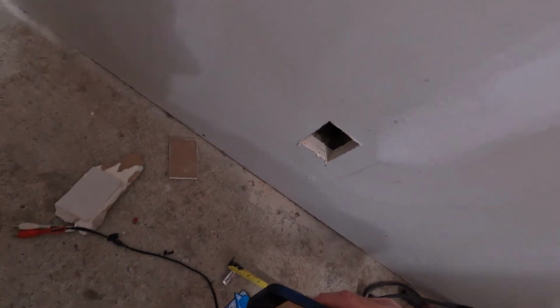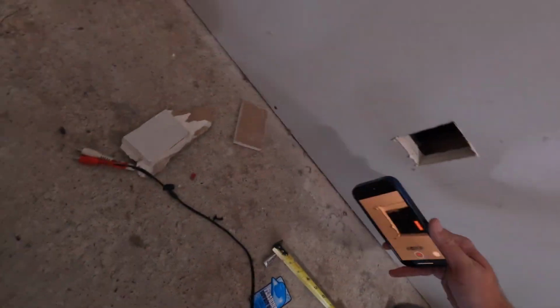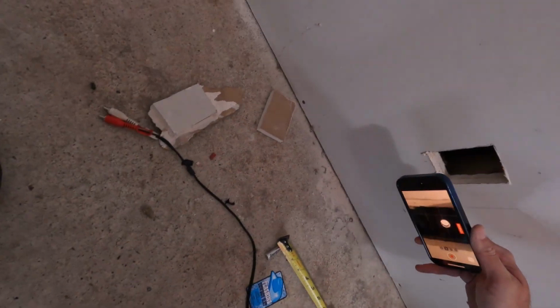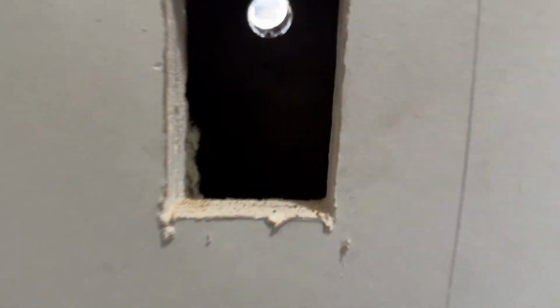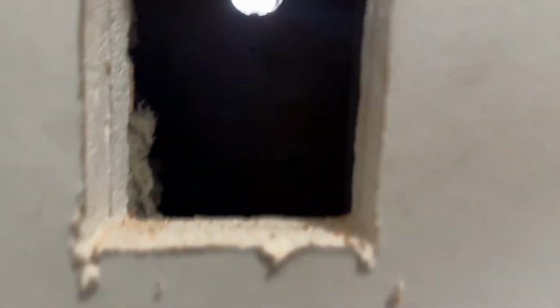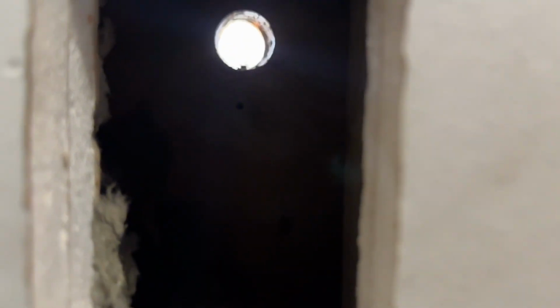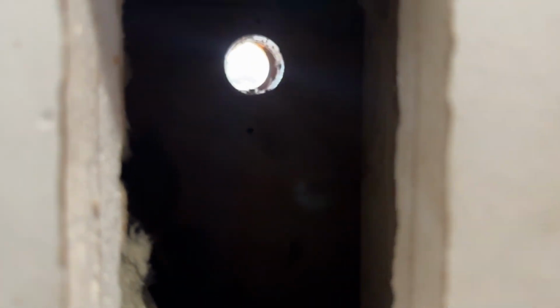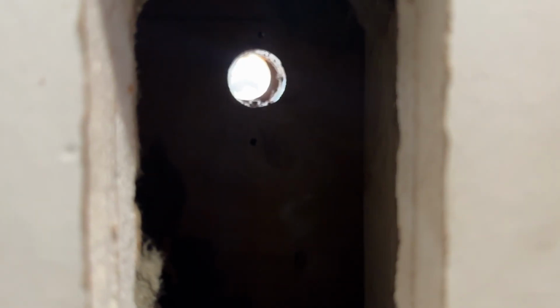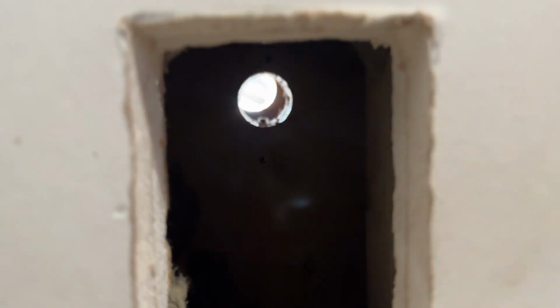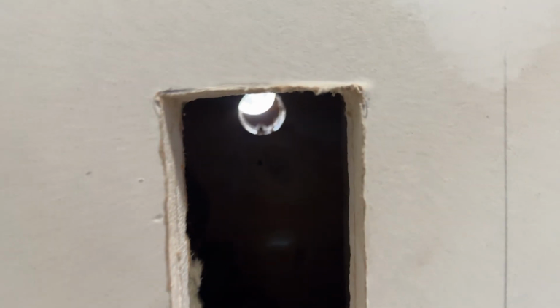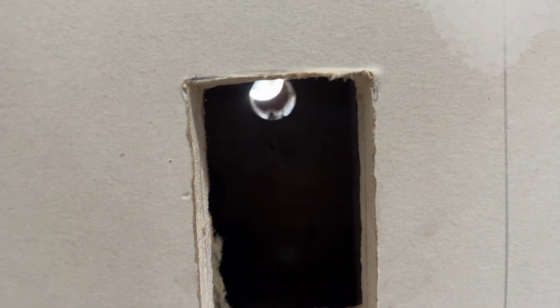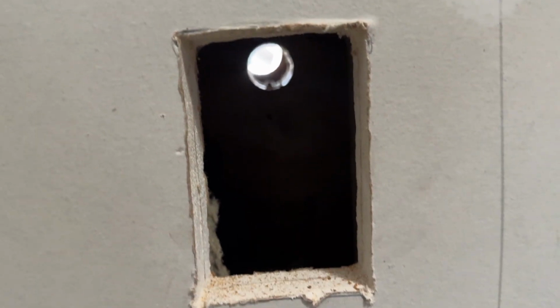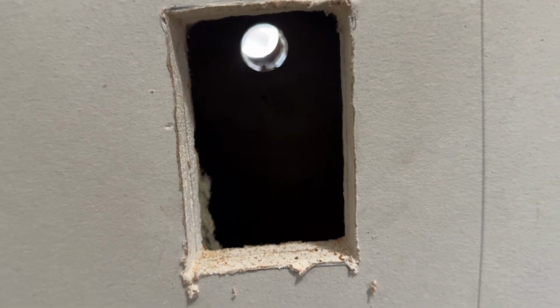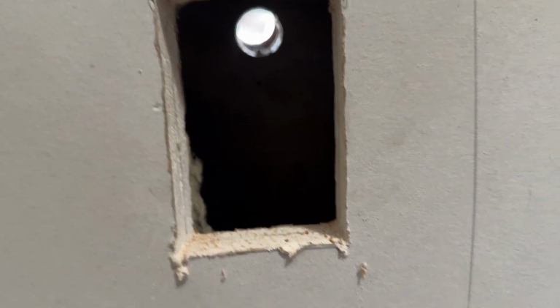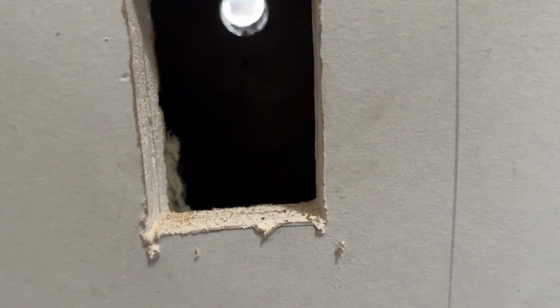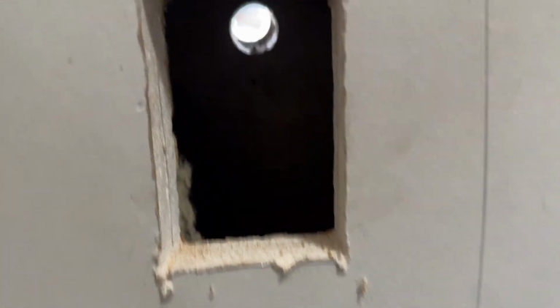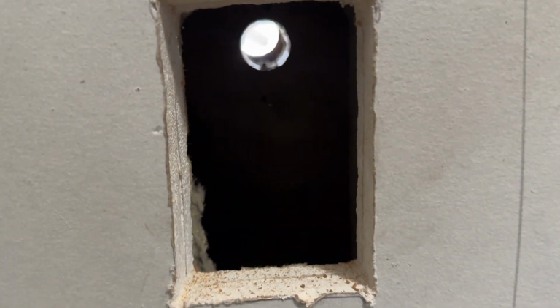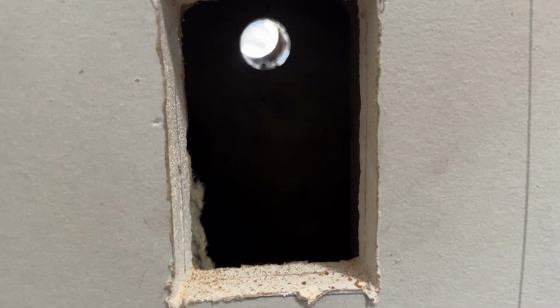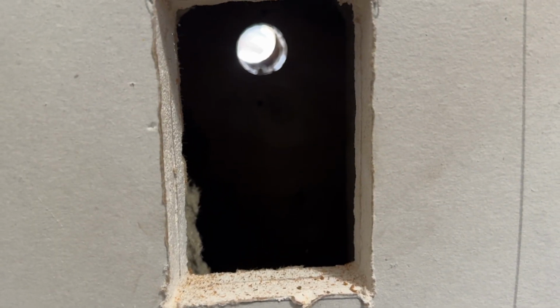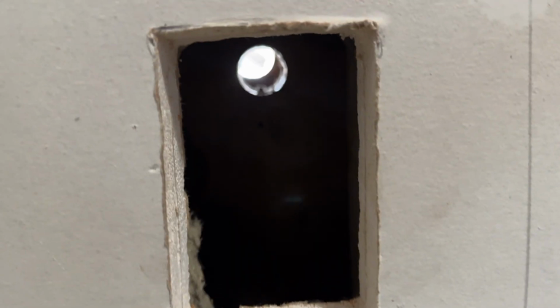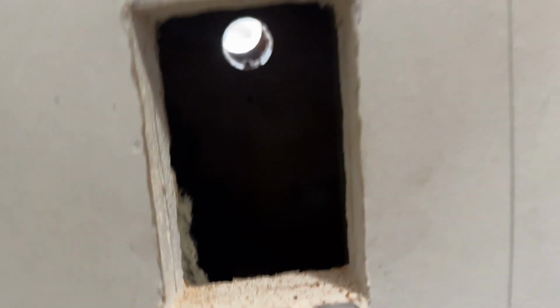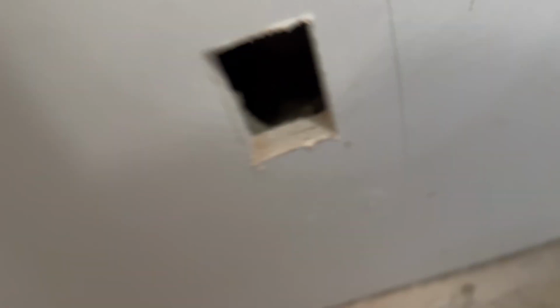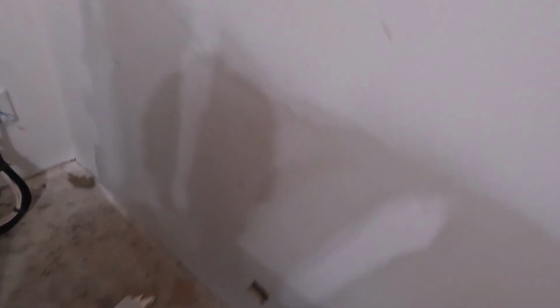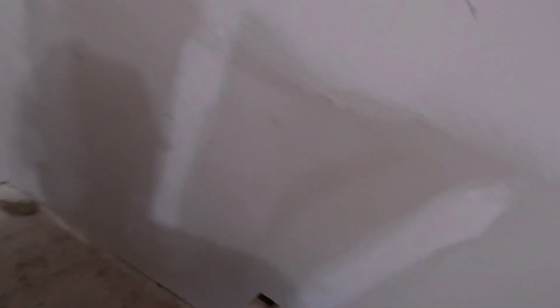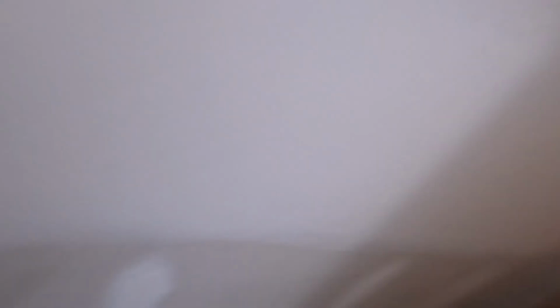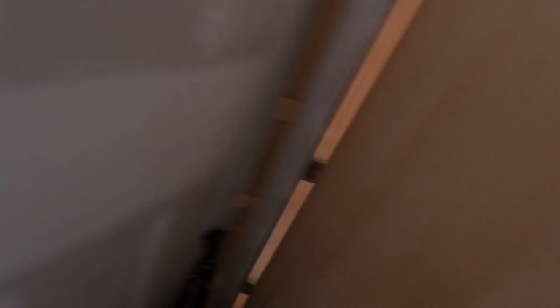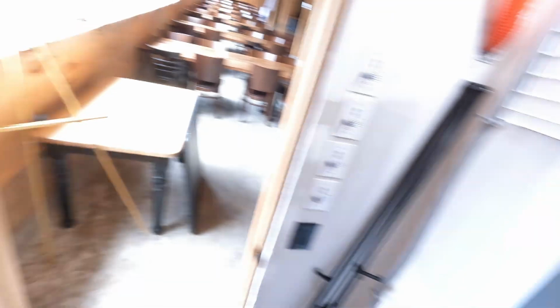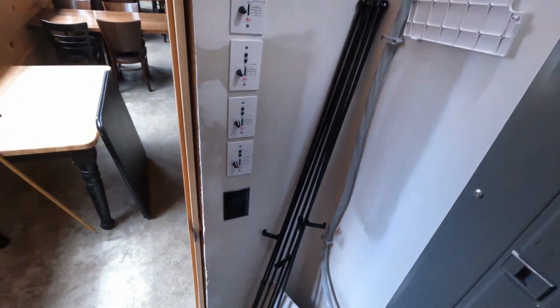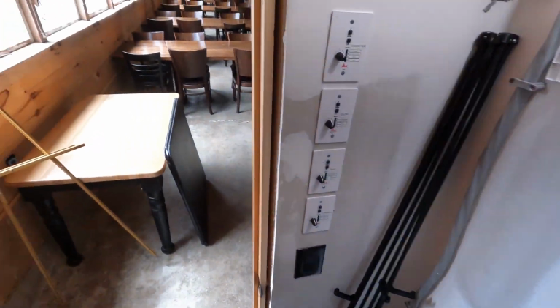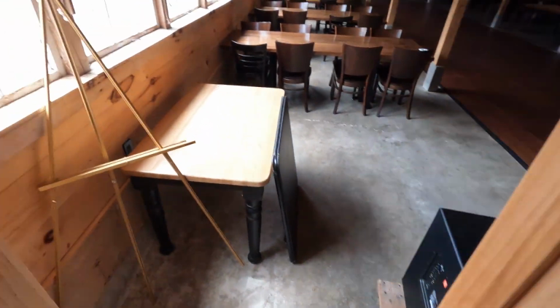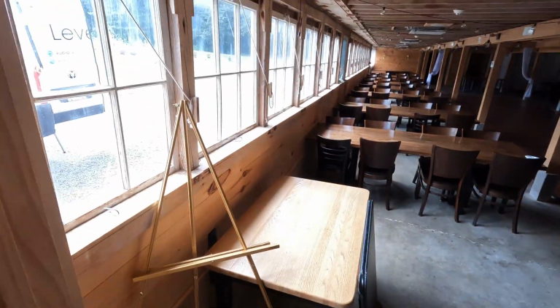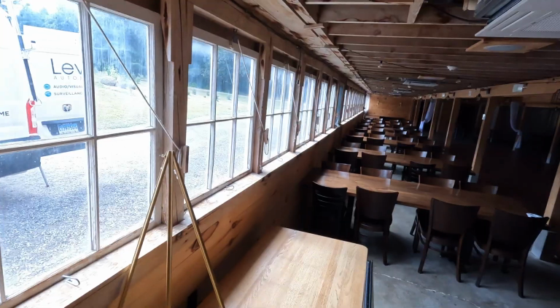So we've got double stack drywall, a dead cavity, probably about 12 inches all the way to the exterior.